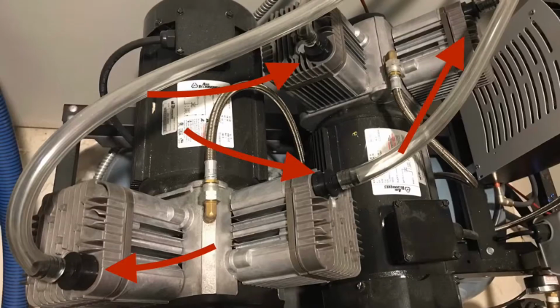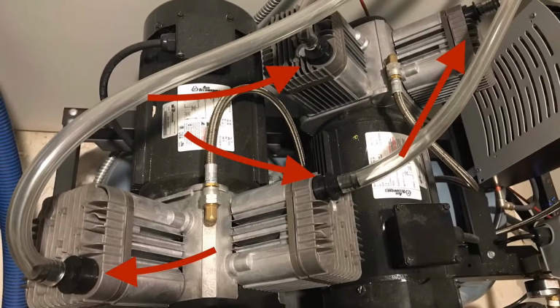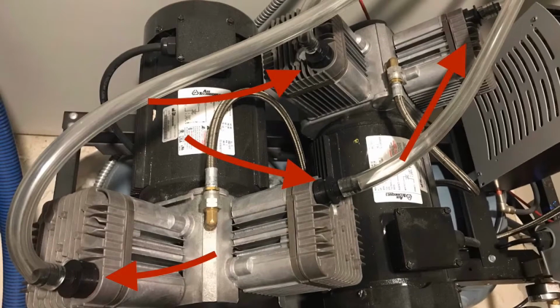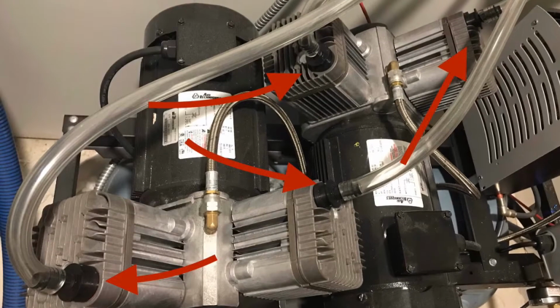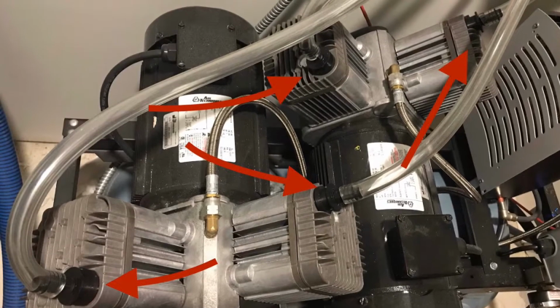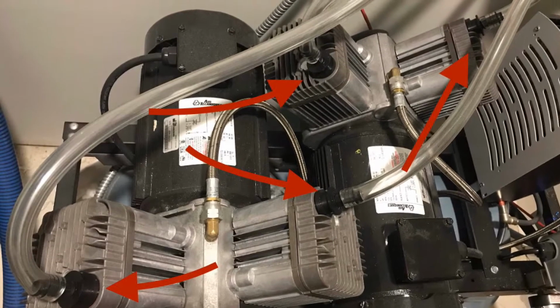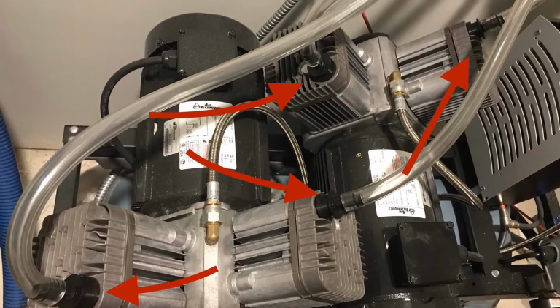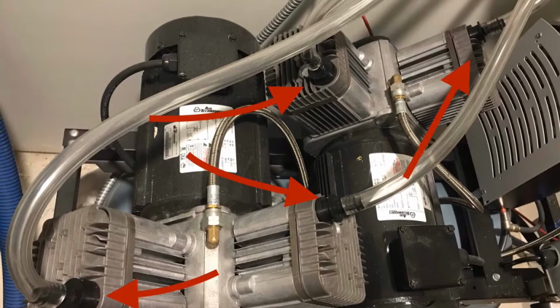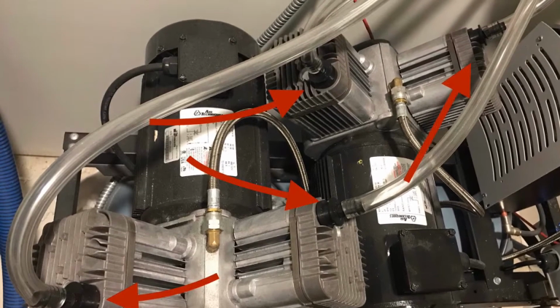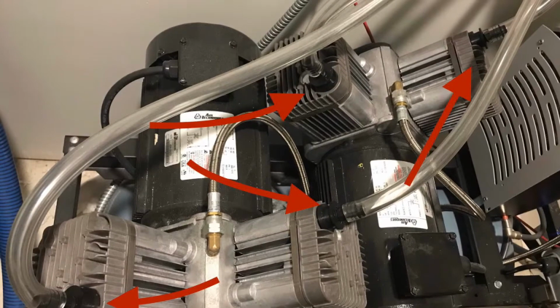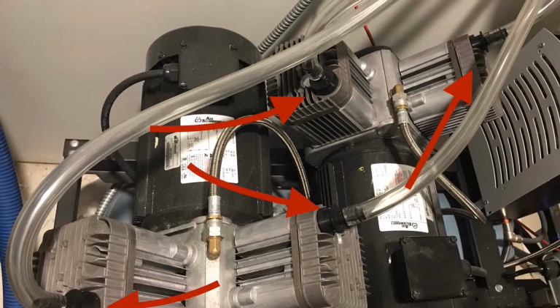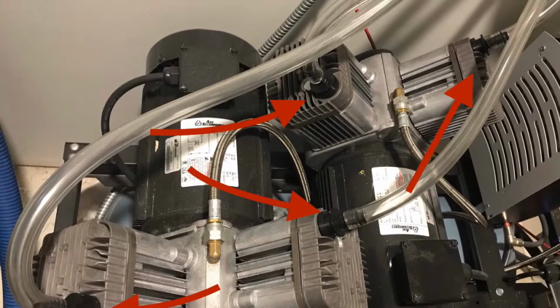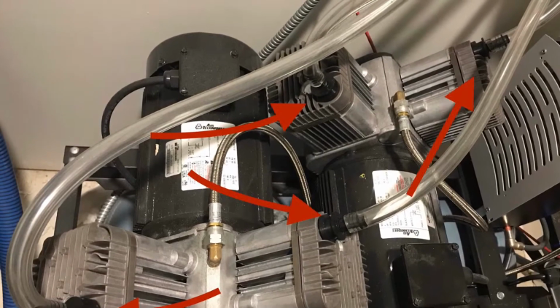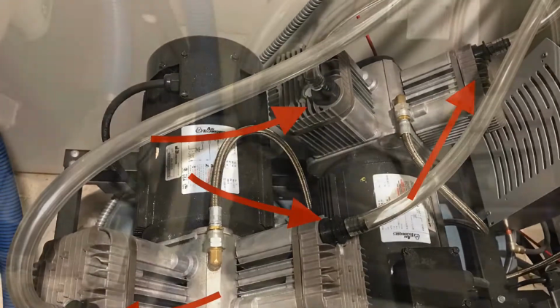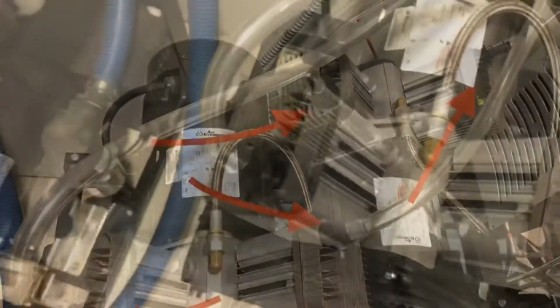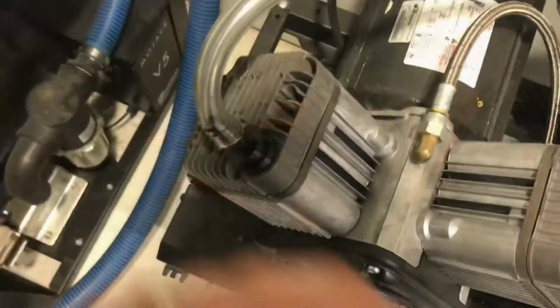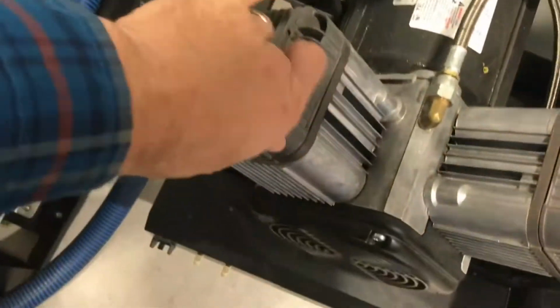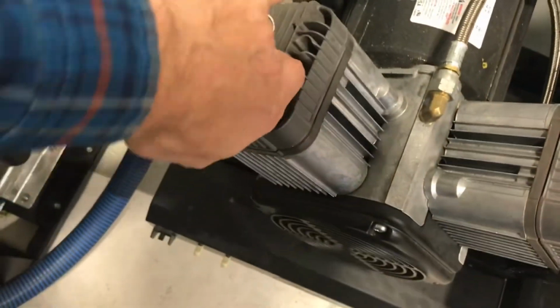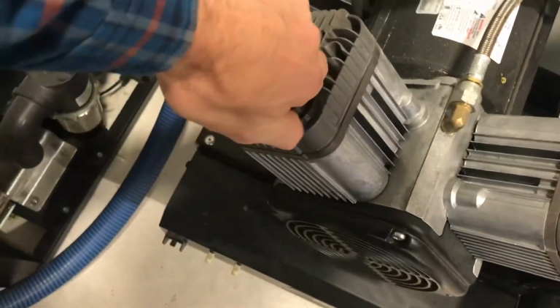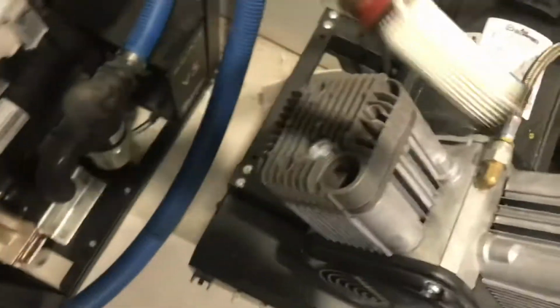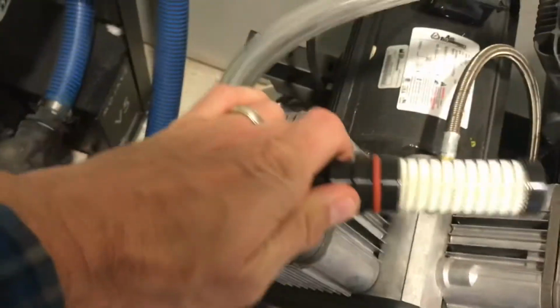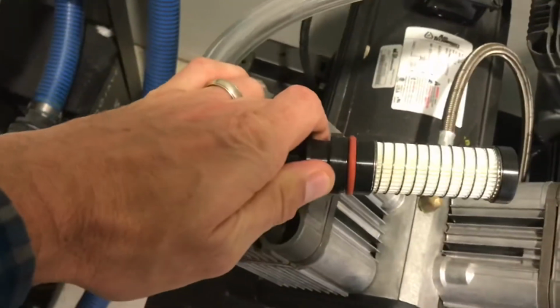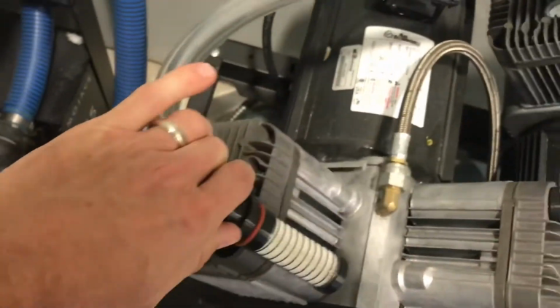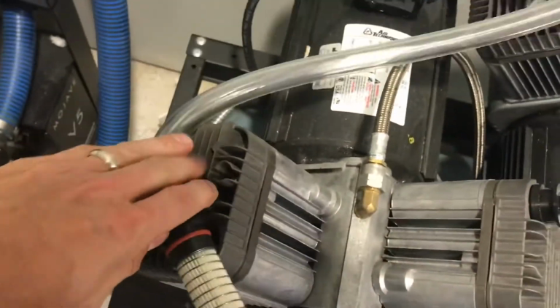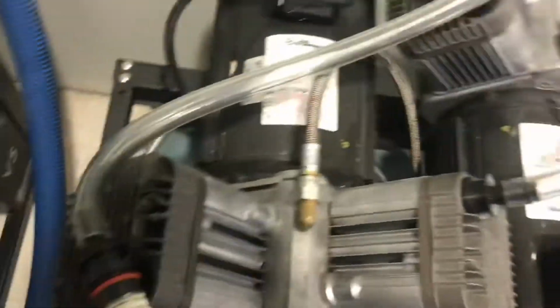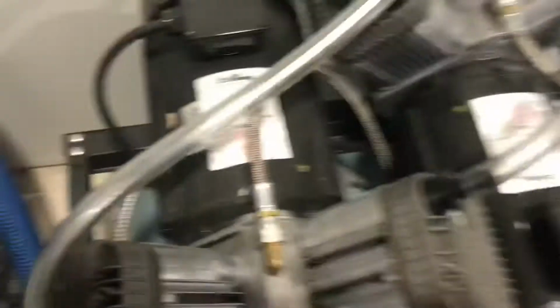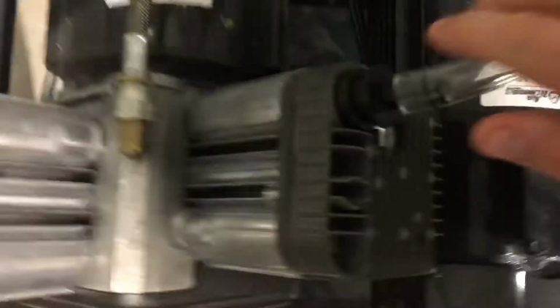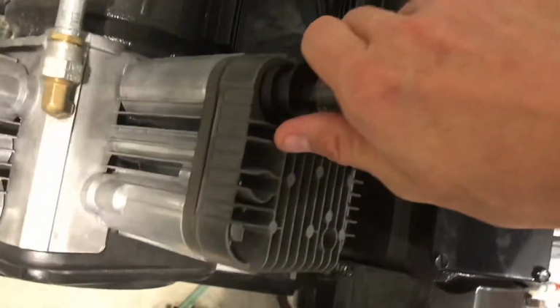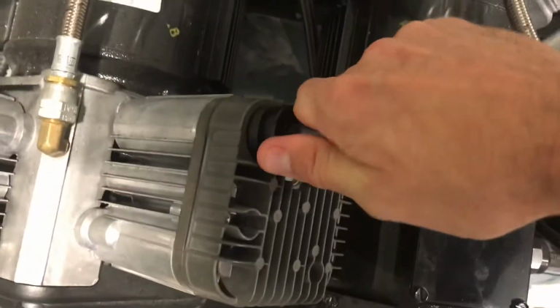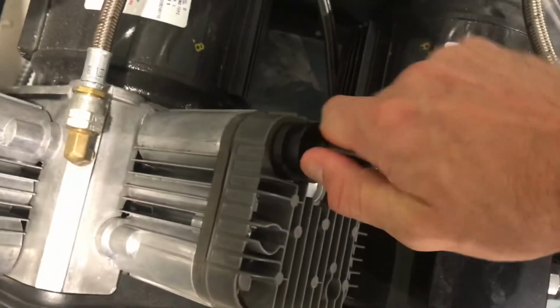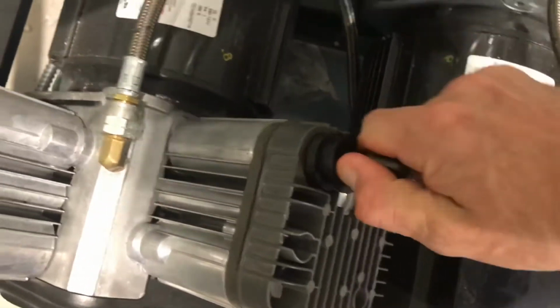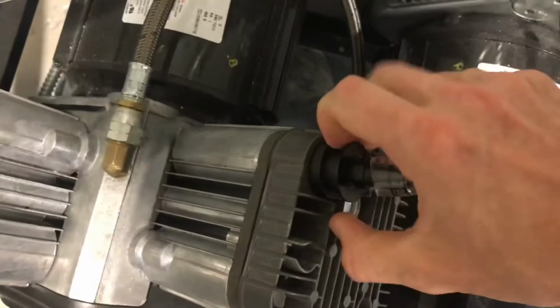First thing you're going to do is locate the inlet filters, shown here with the red arrows. From there you're going to pull out the inlet filters. I like to pull all four of them at the same time.